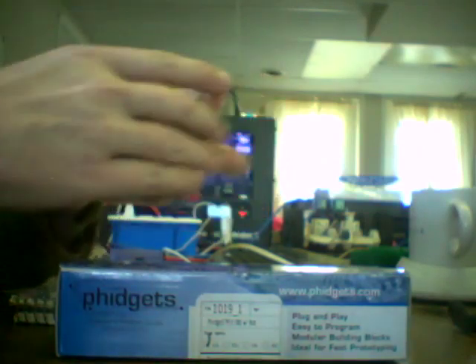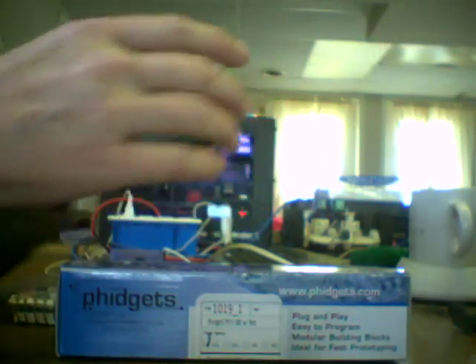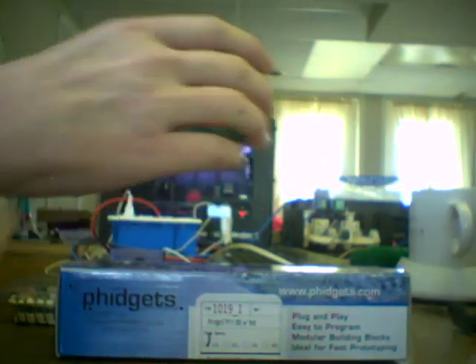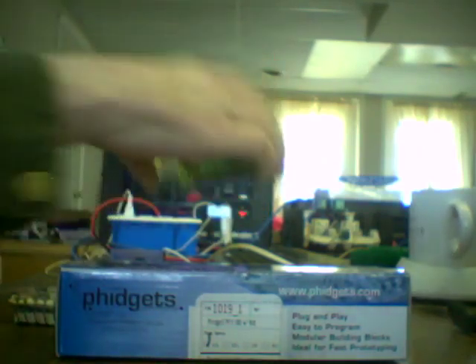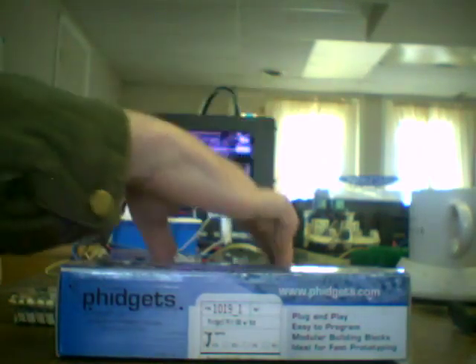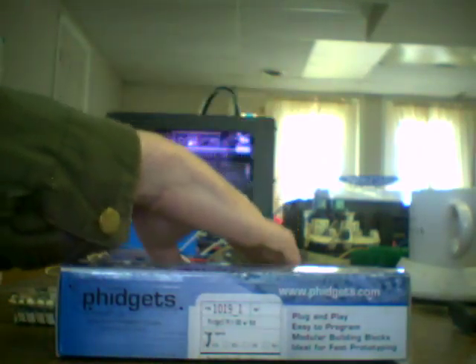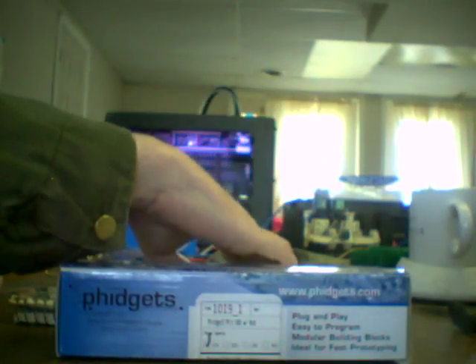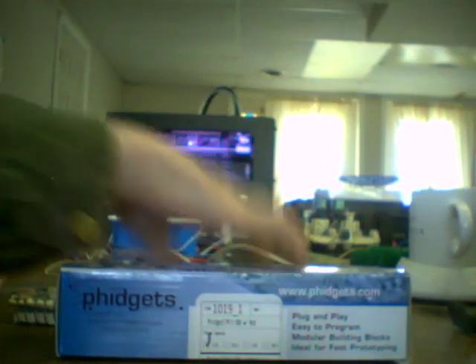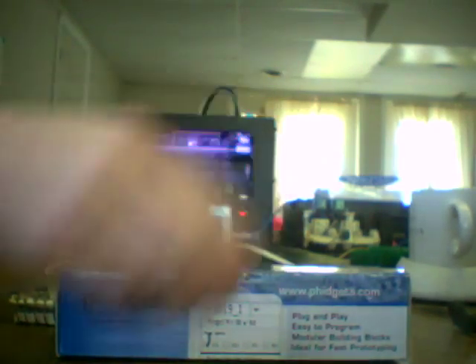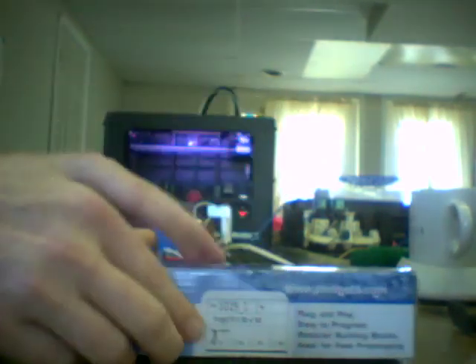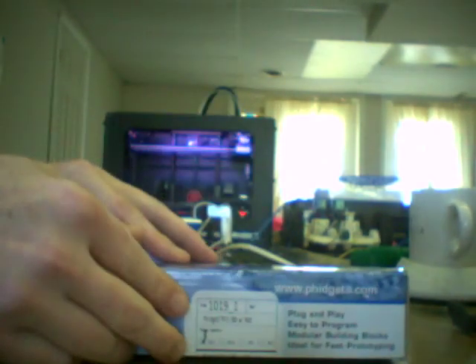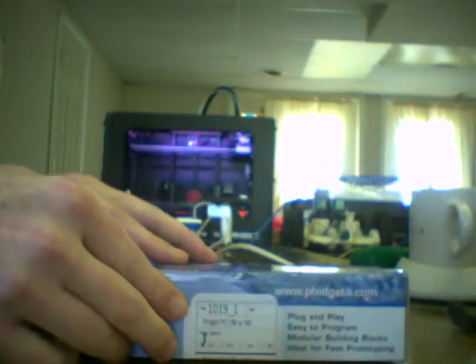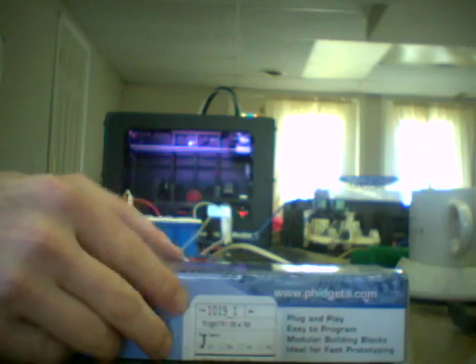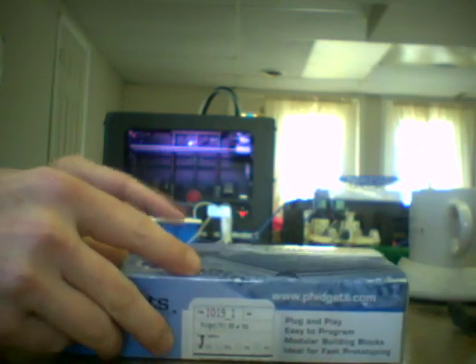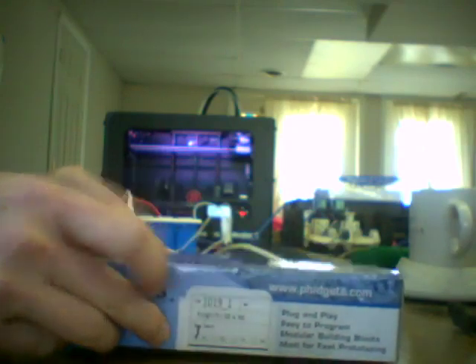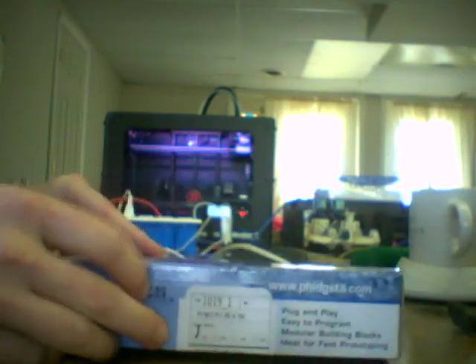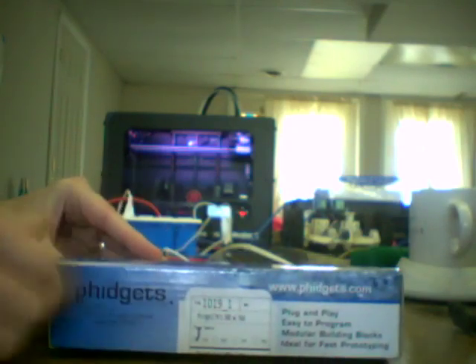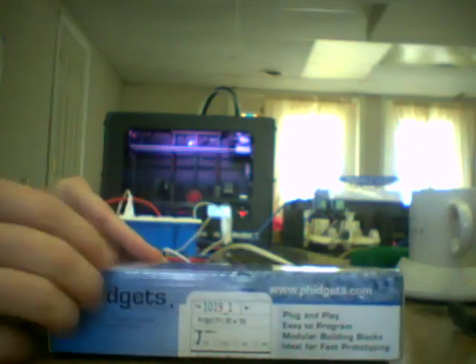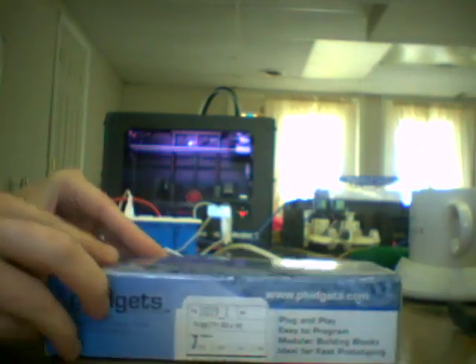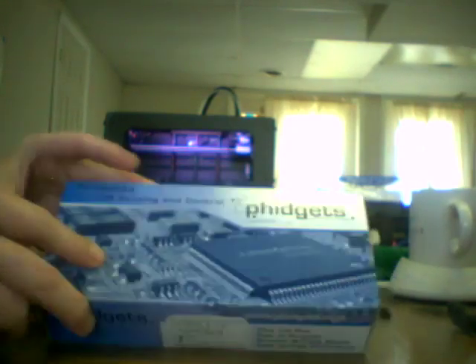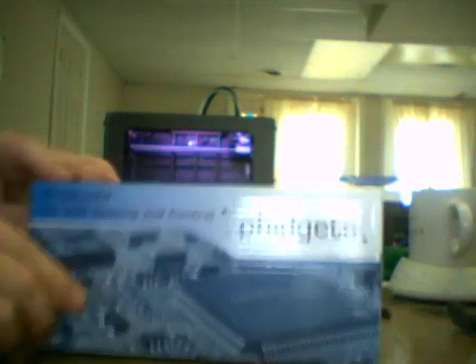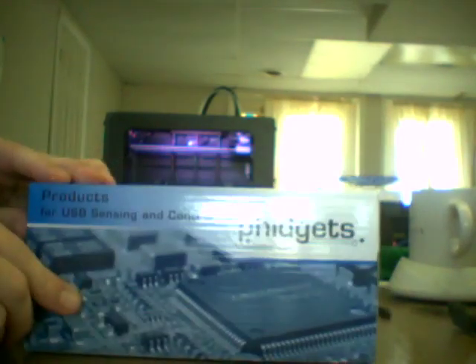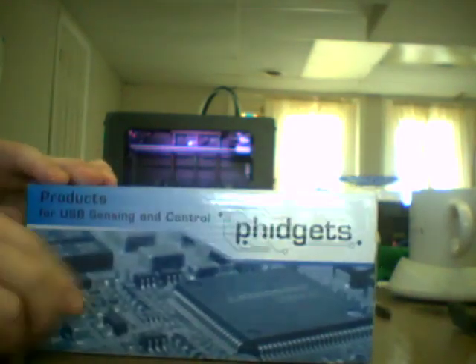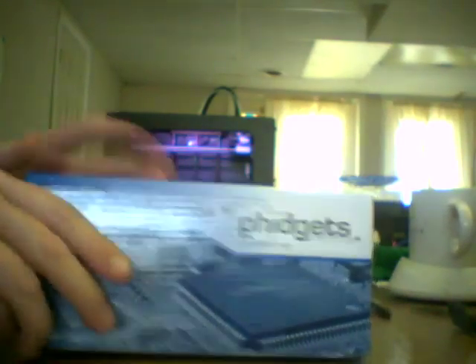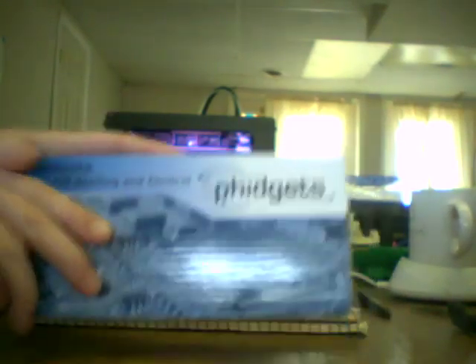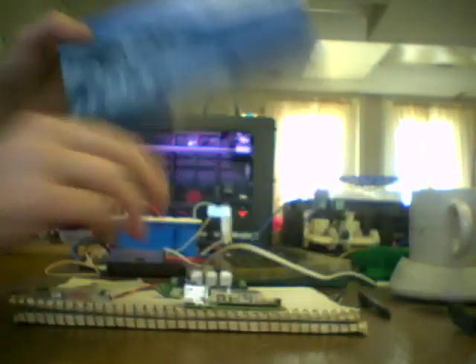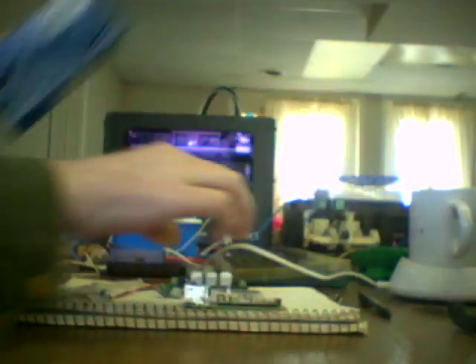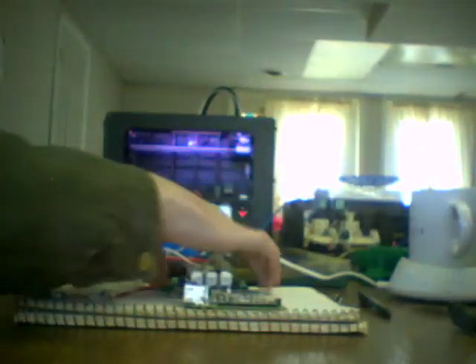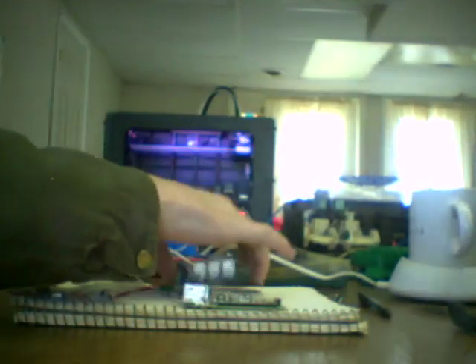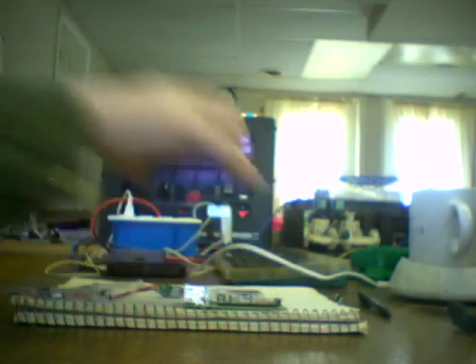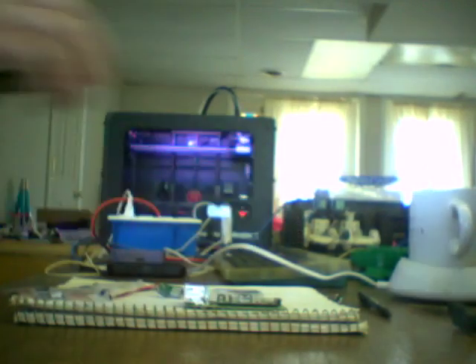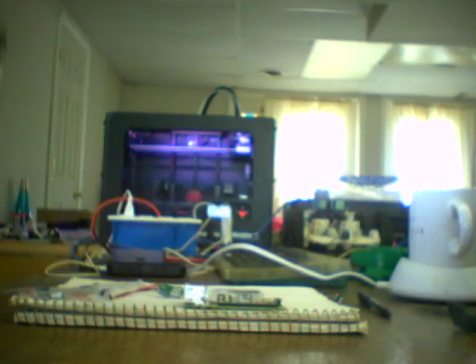In order to do the sensing and controlling that we want to do, we're going to need a Fidgets 888 from fidgets.com, and that's this guy right here.